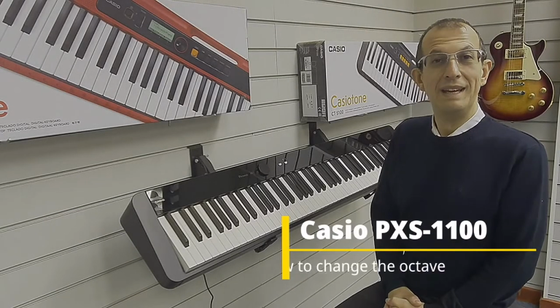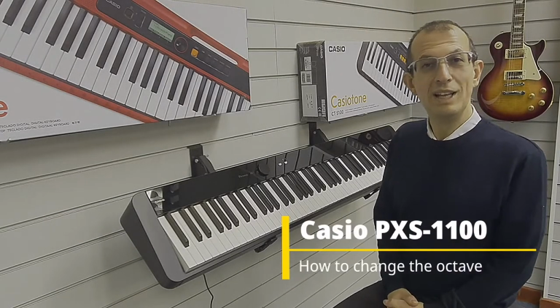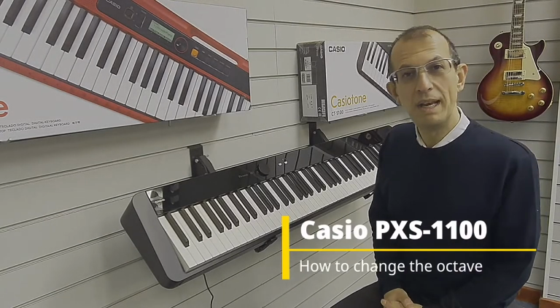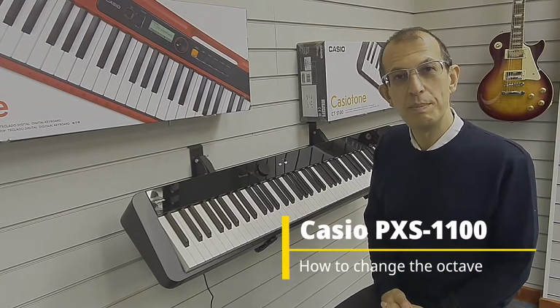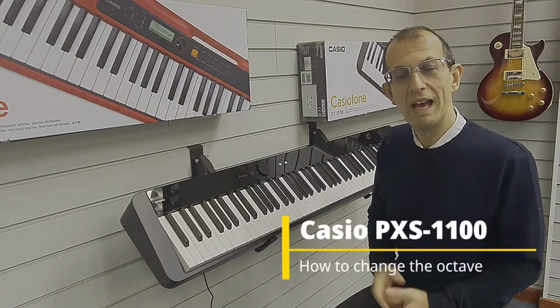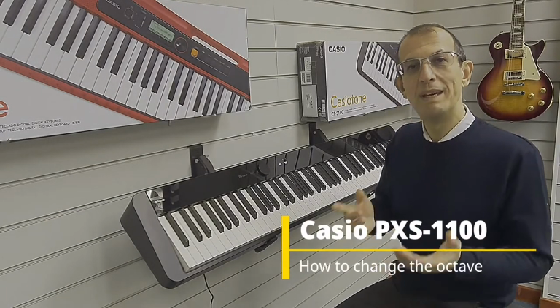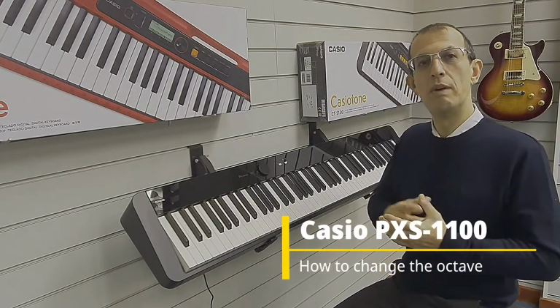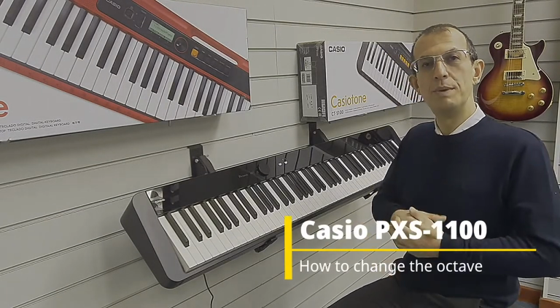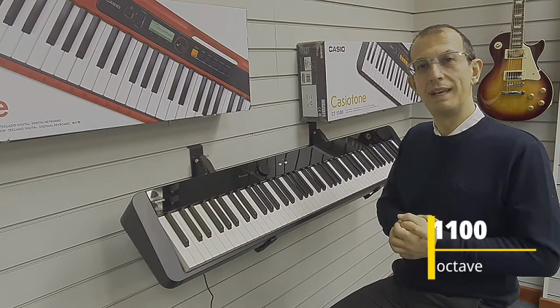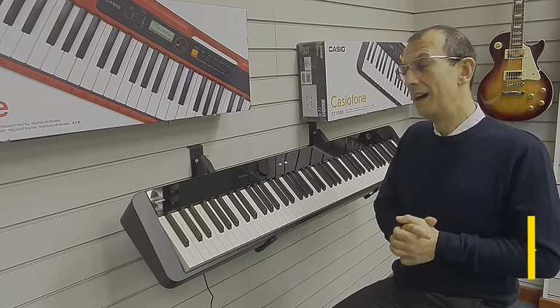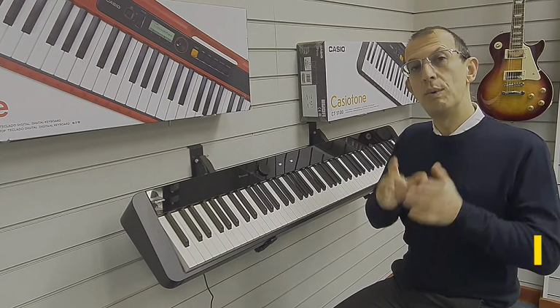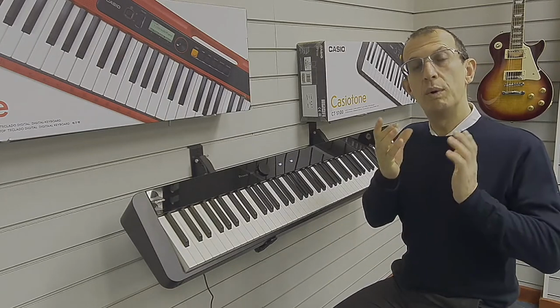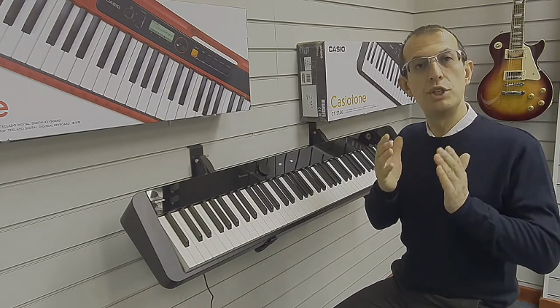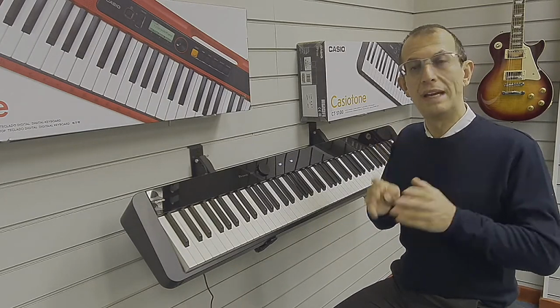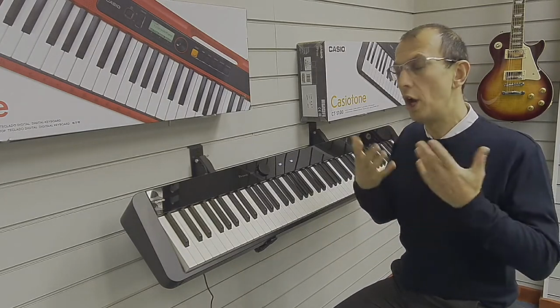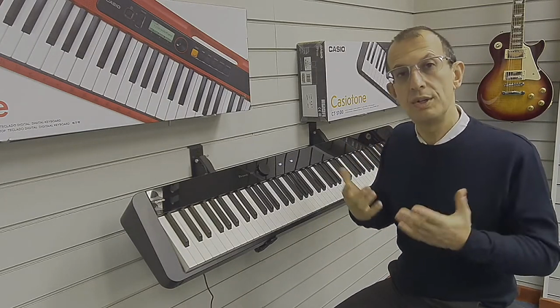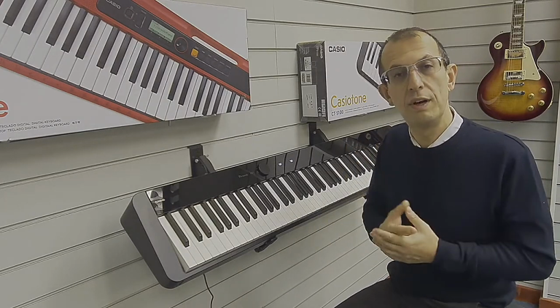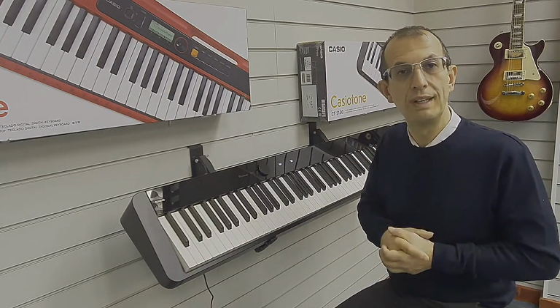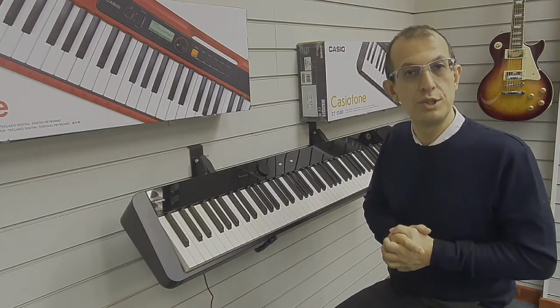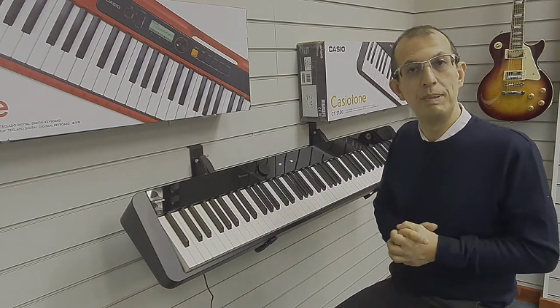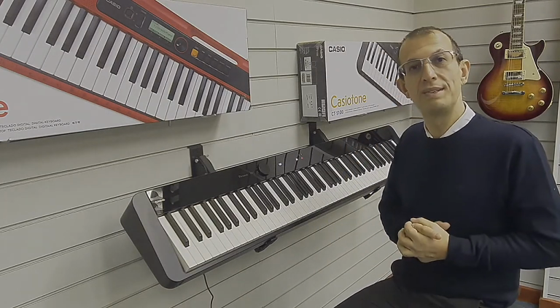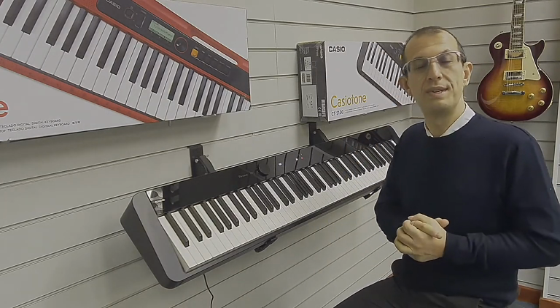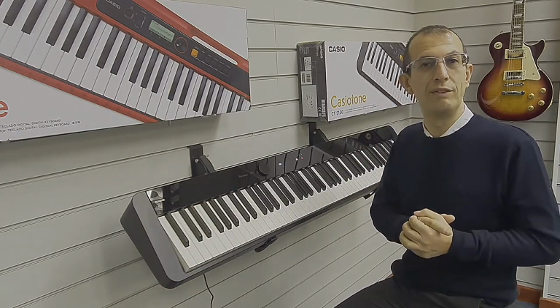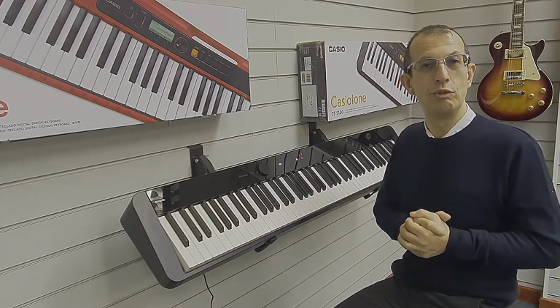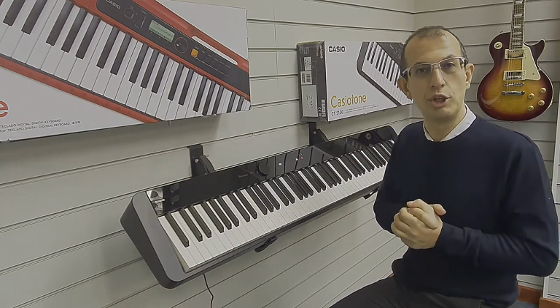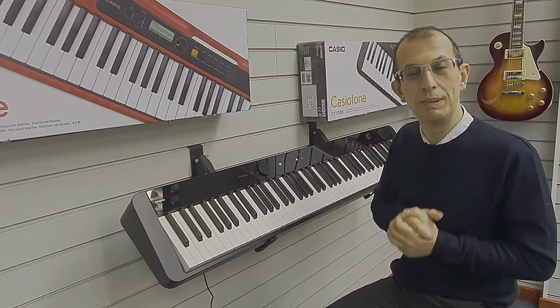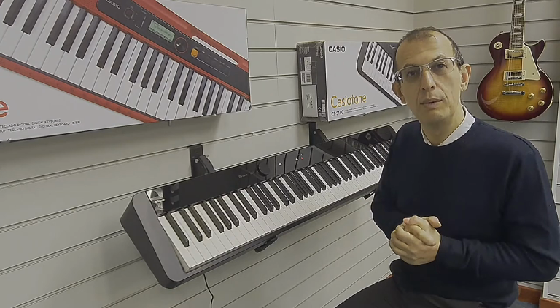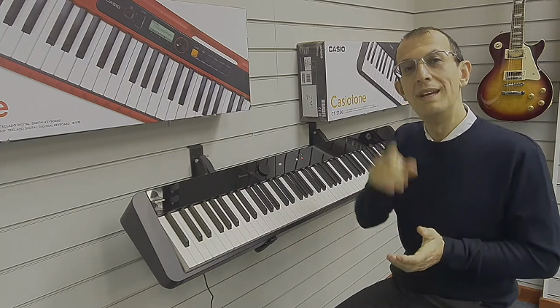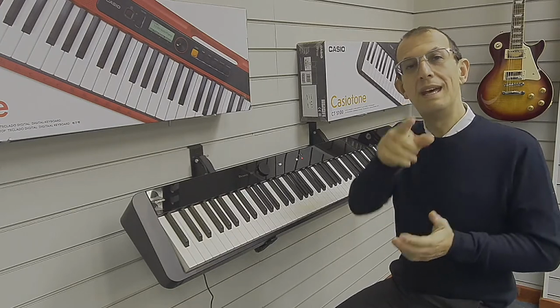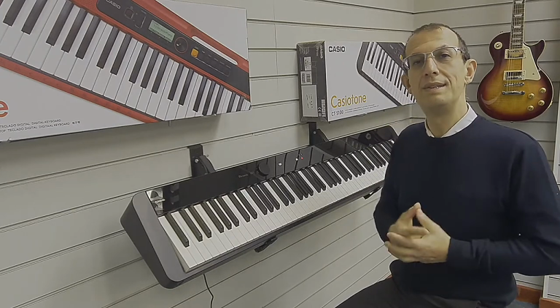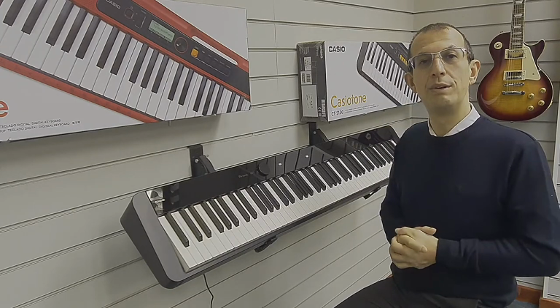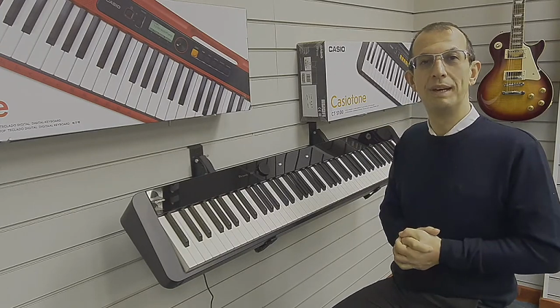Hello, my name's Barry. I'm here at Rimmies Music, and if you ever wanted to change the octave on the Casio PXS 1100 digital piano, here's how you do it.